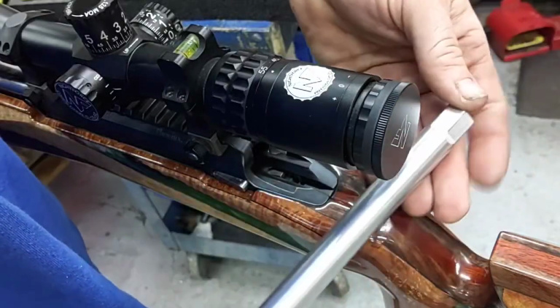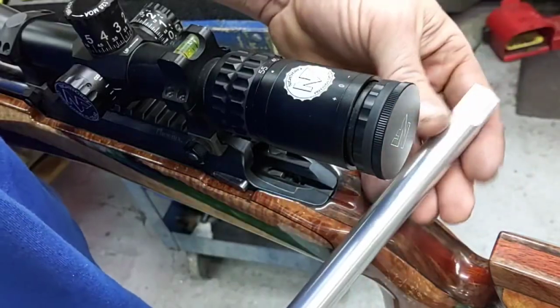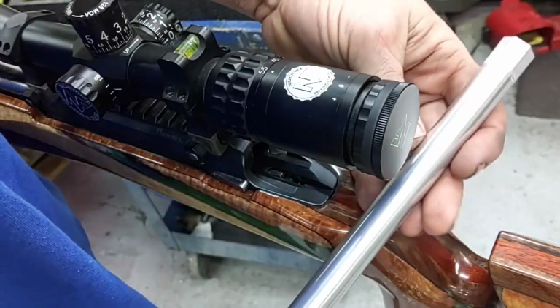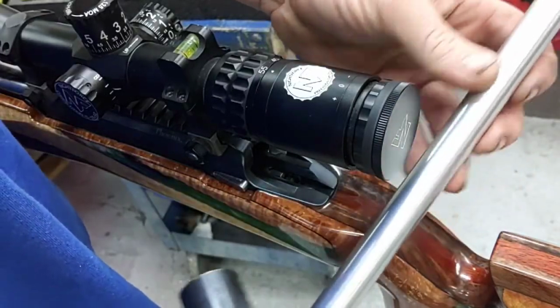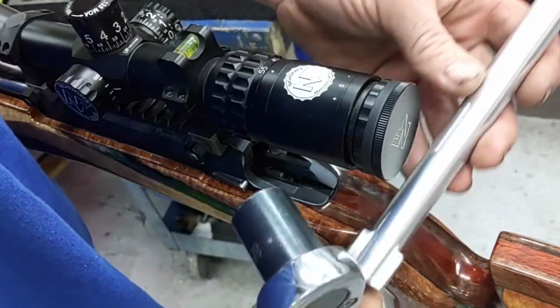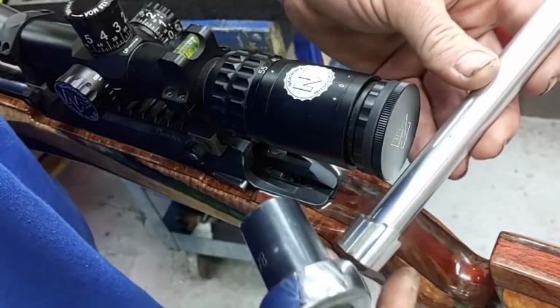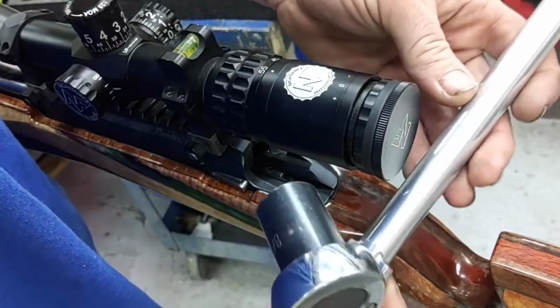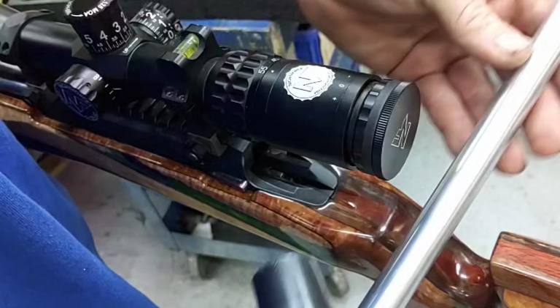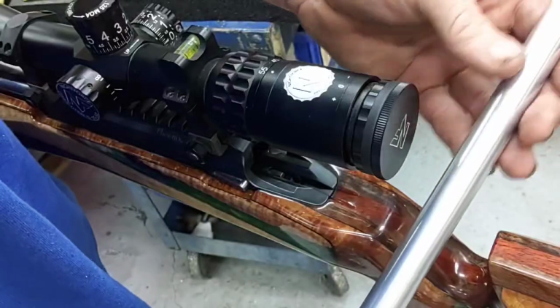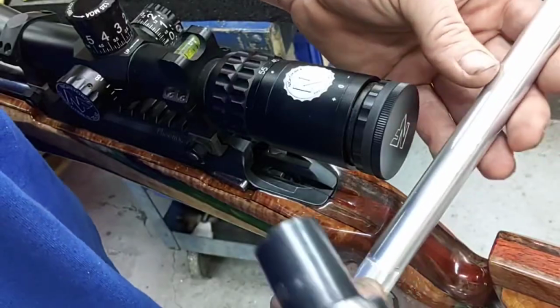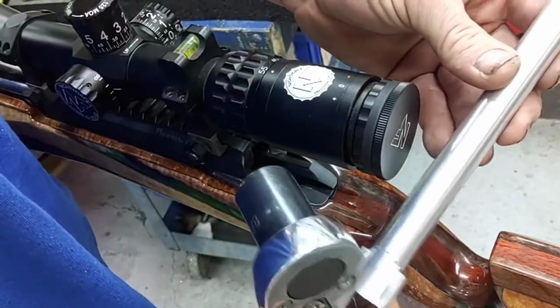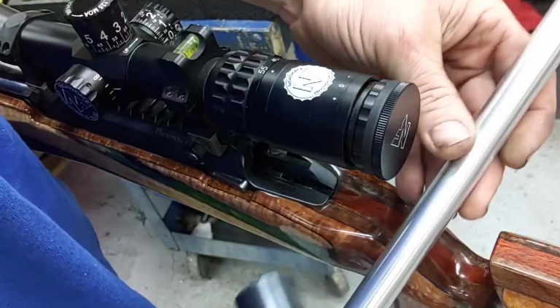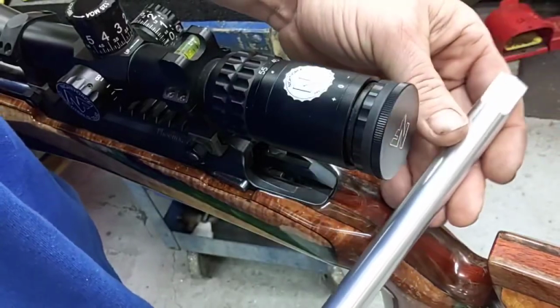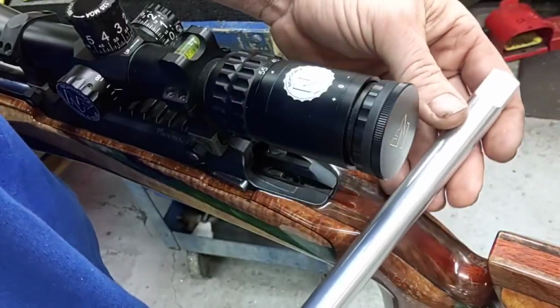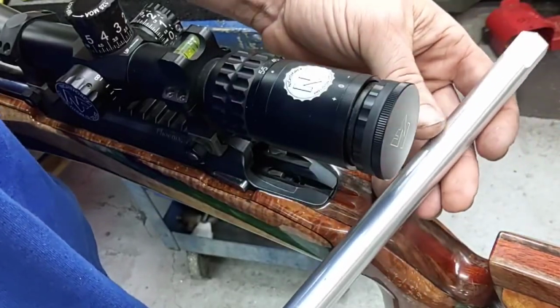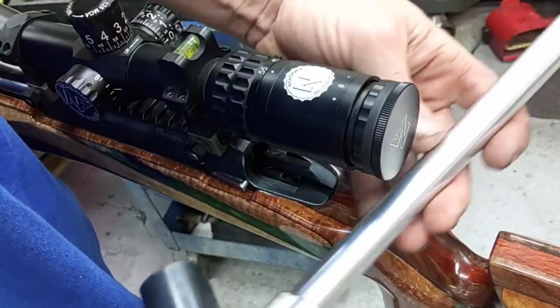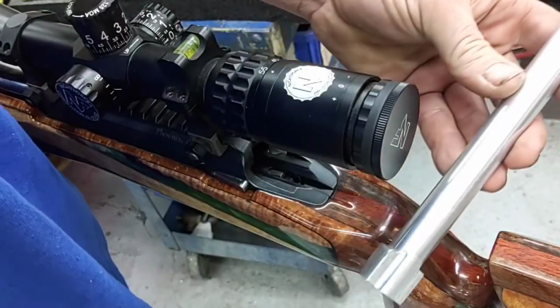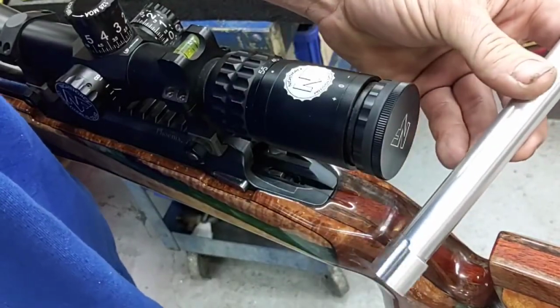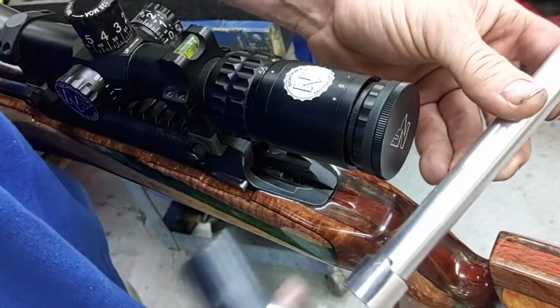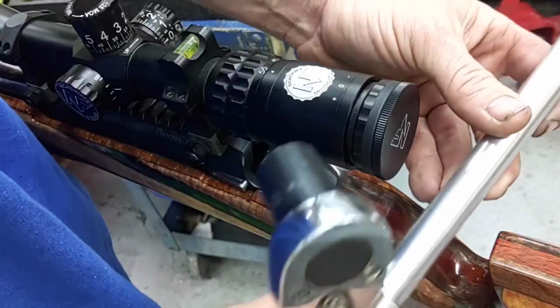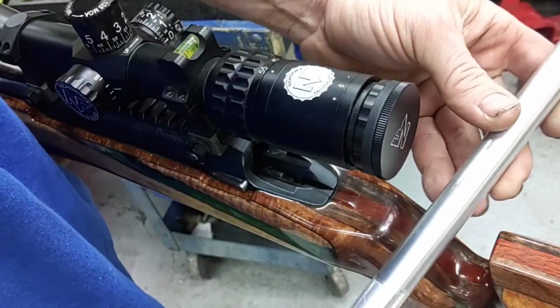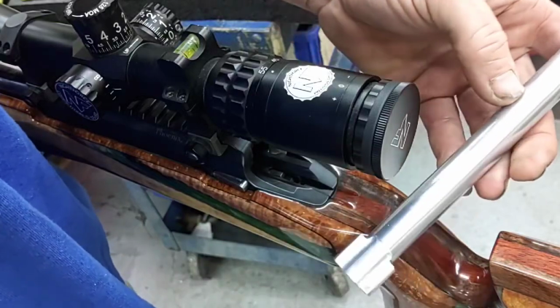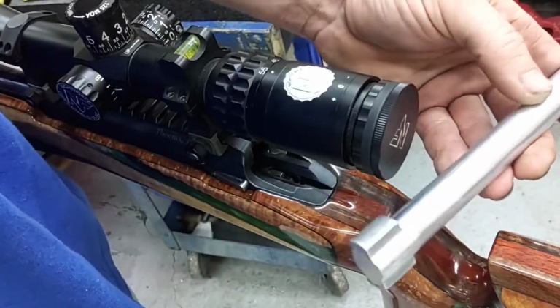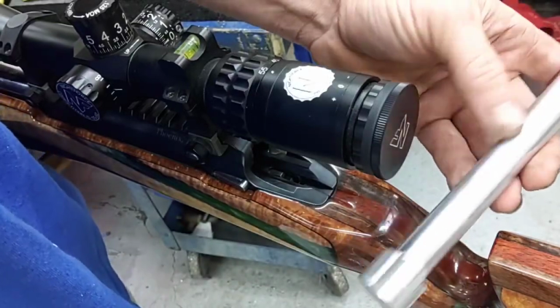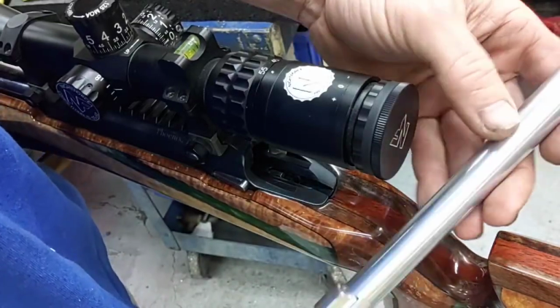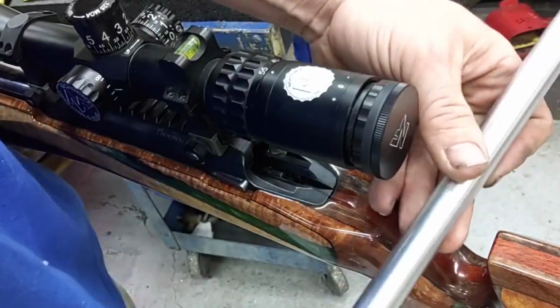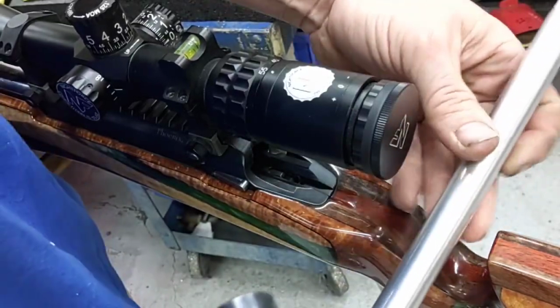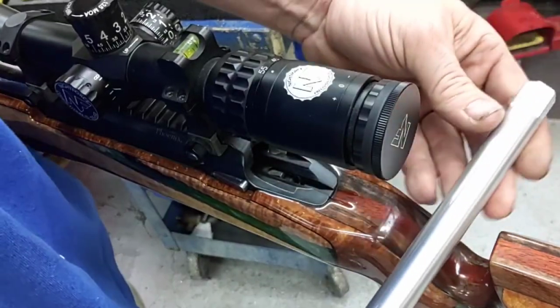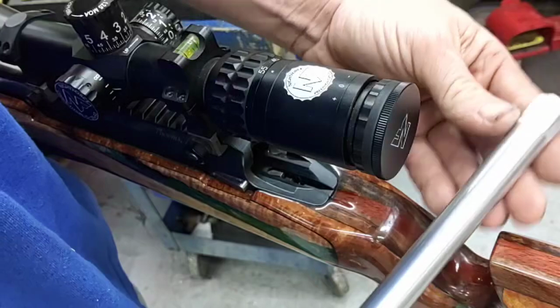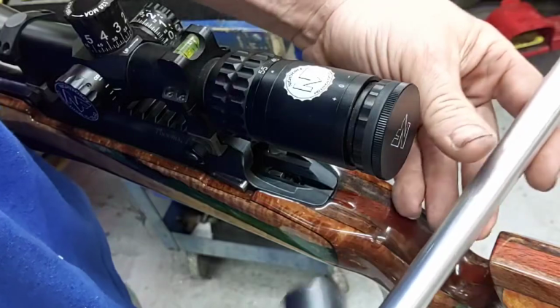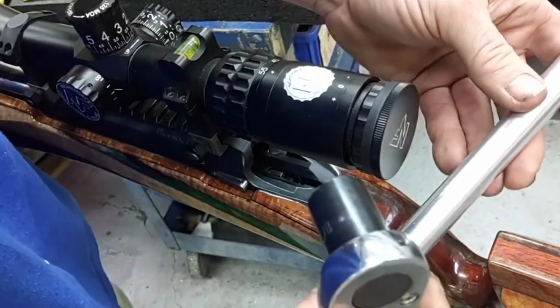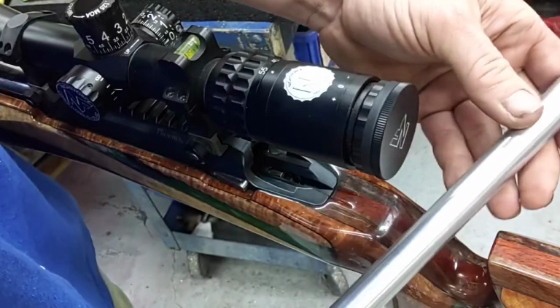We're going to offer these. This is made for the Paragon and Eminence, but it will fit other actions also. It'll fit any 700 diameter or above bolt action diameter.